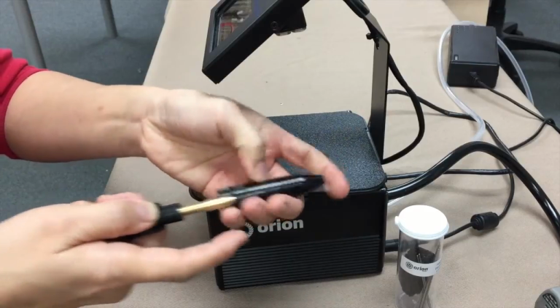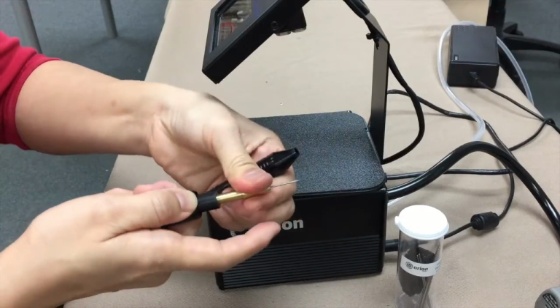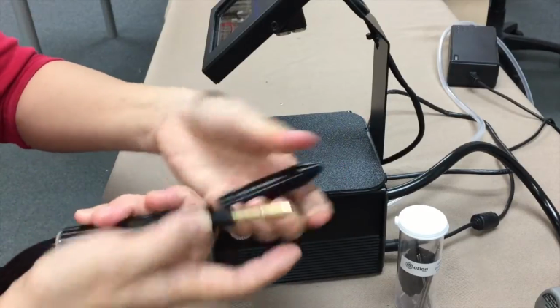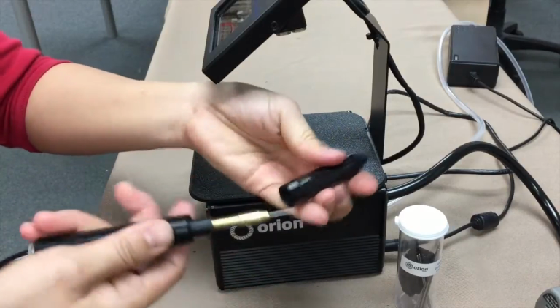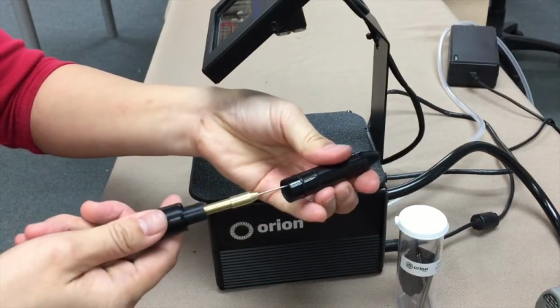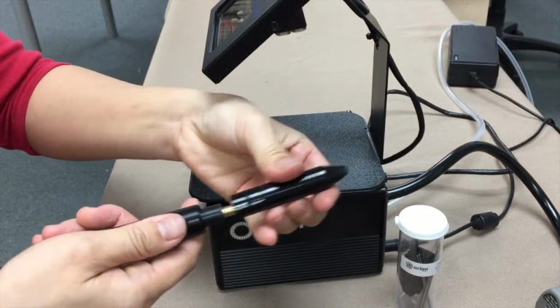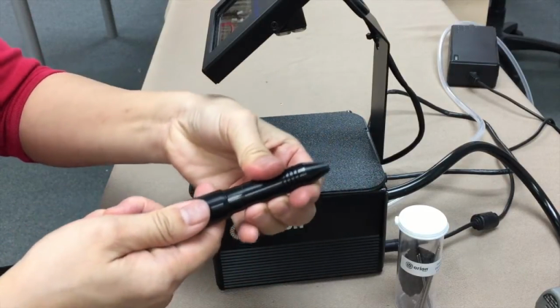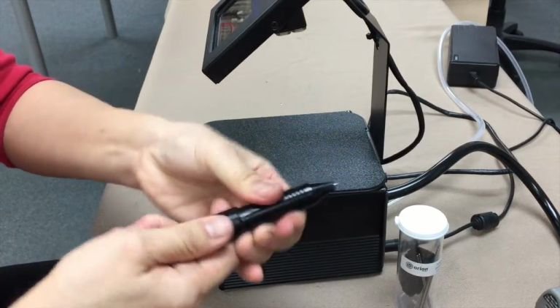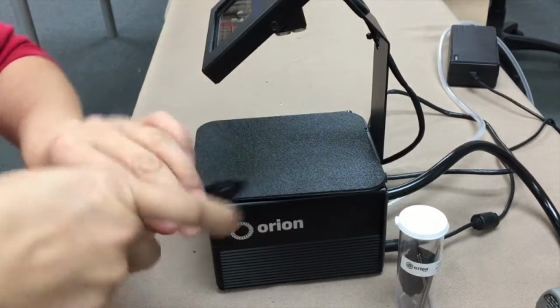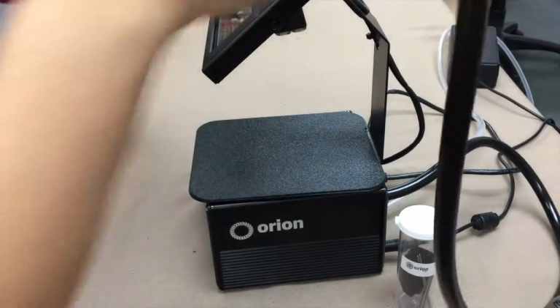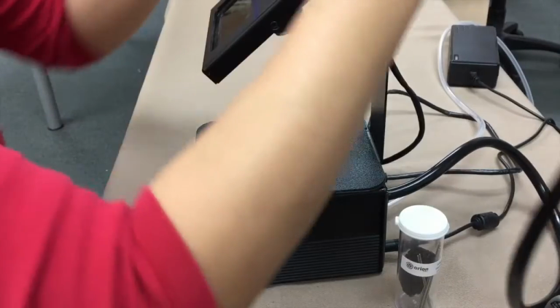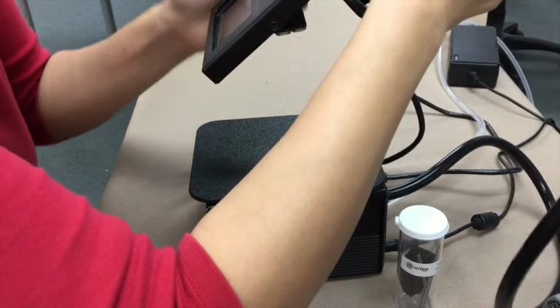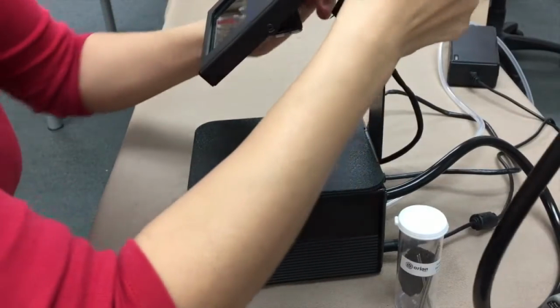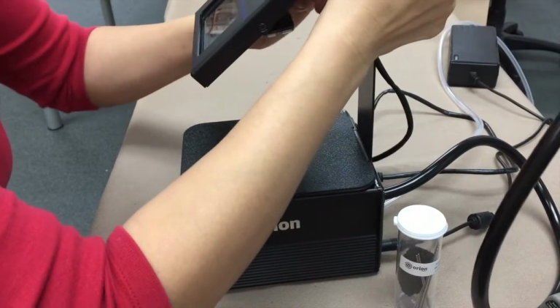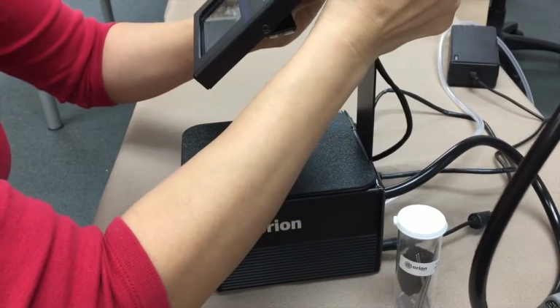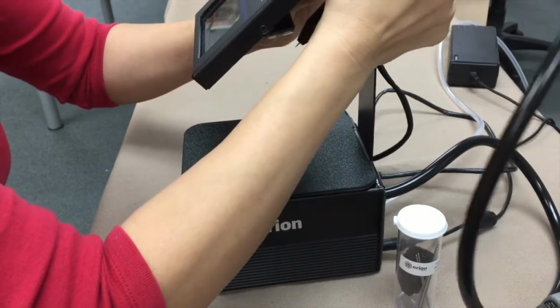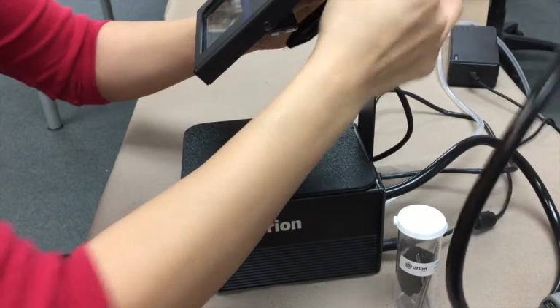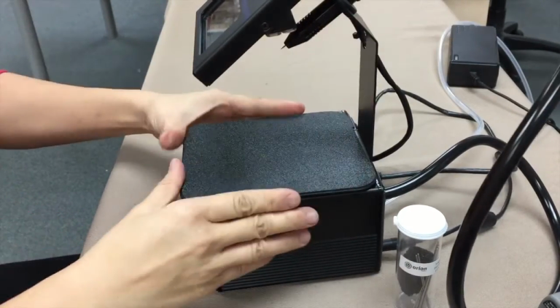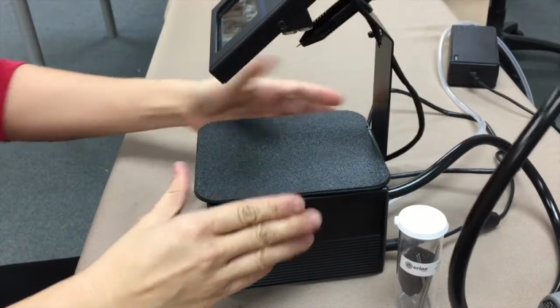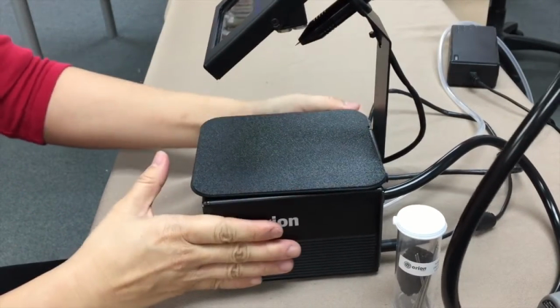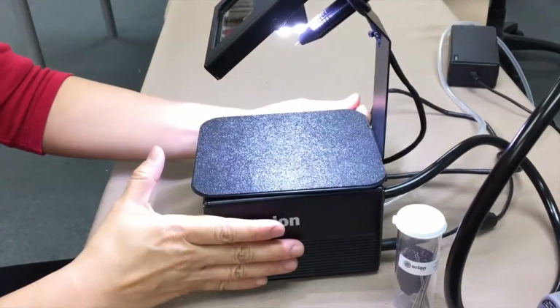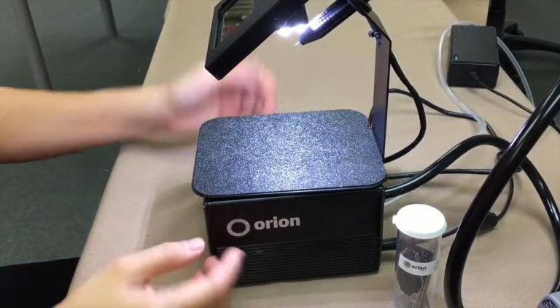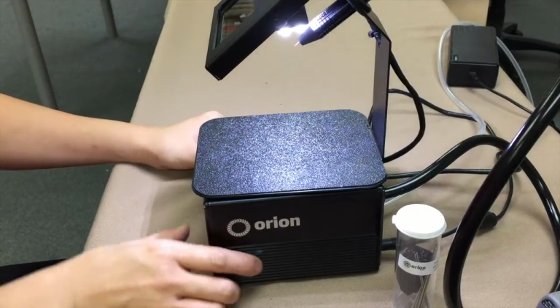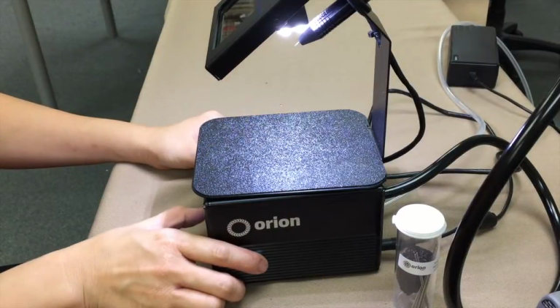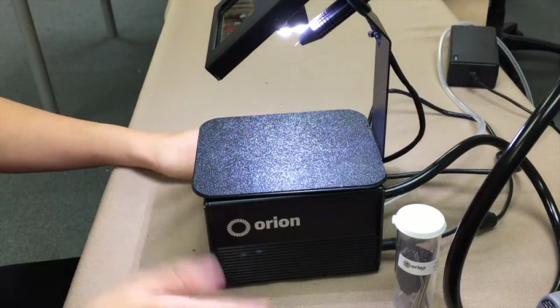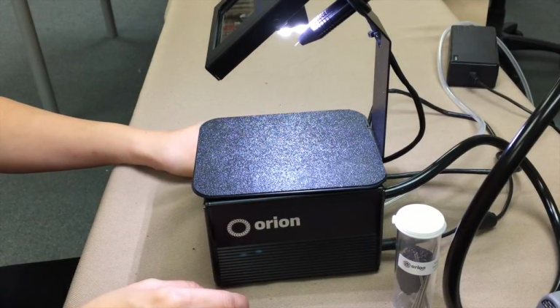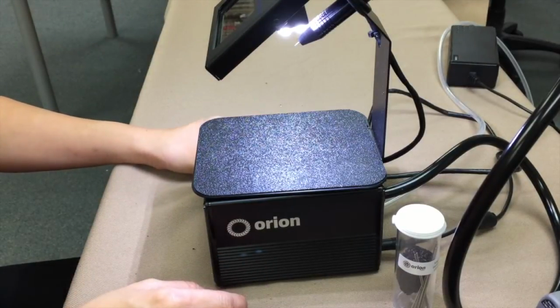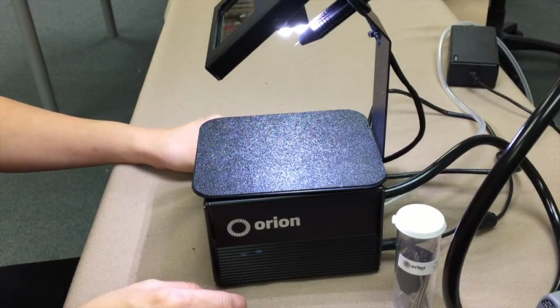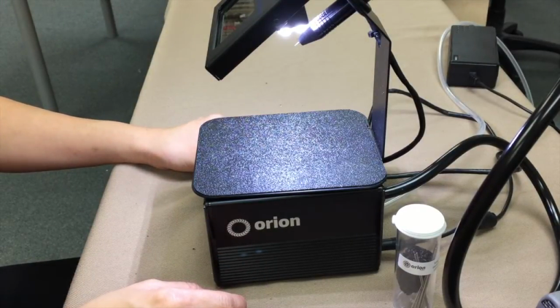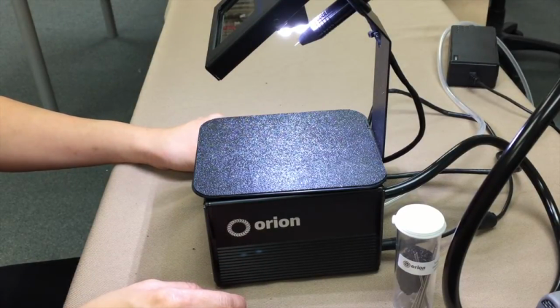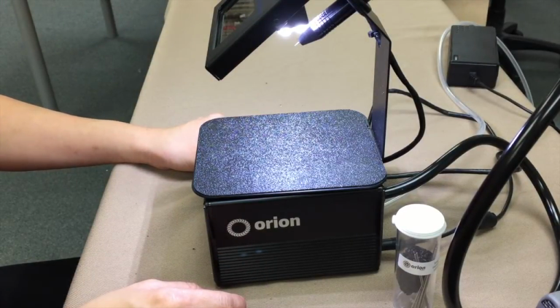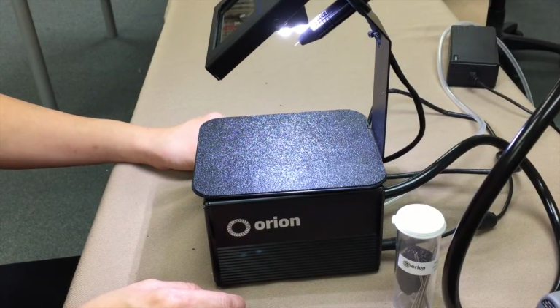There we go. I measured it, it's good. Put it back to where it ought to be. I start this up, press plate, and I'm ready to start all over again. Have fun.